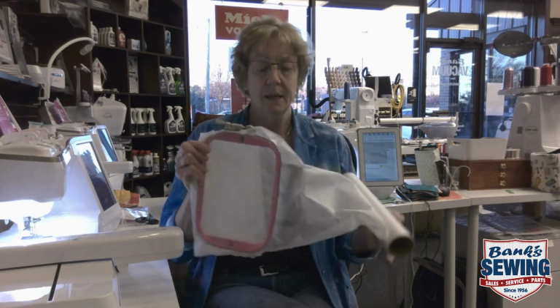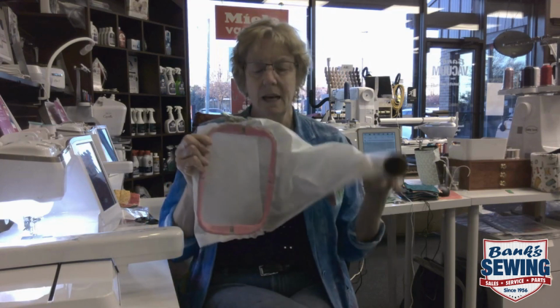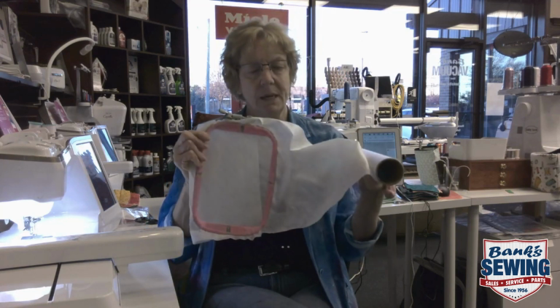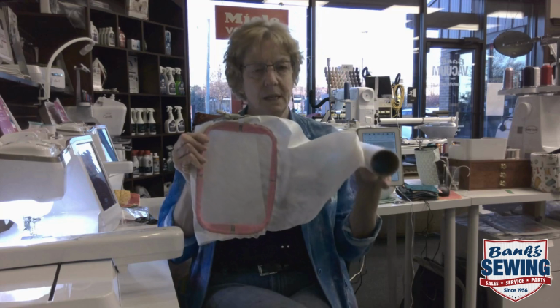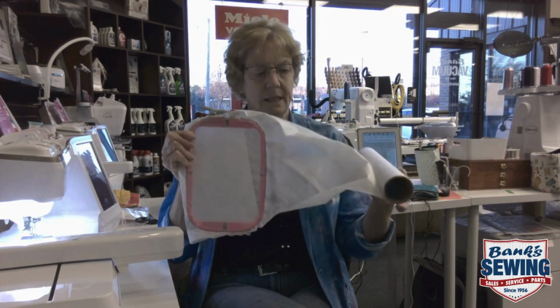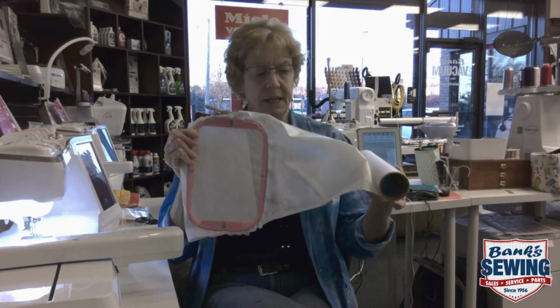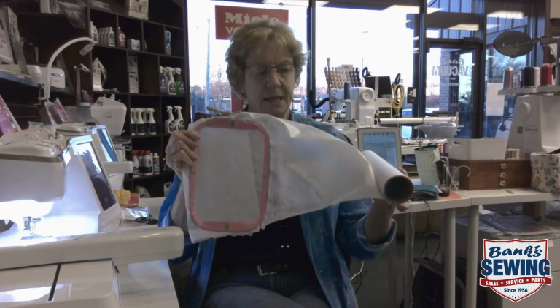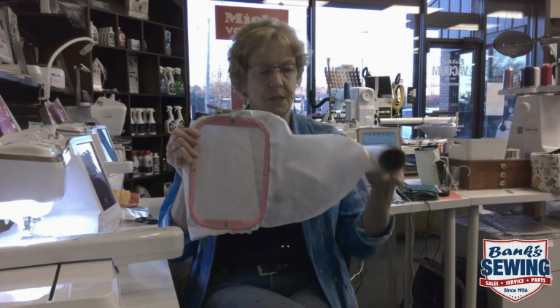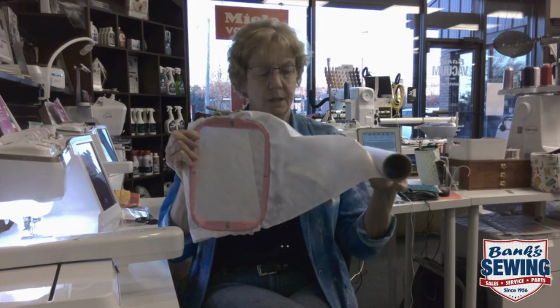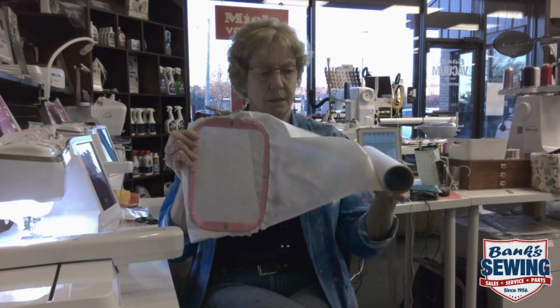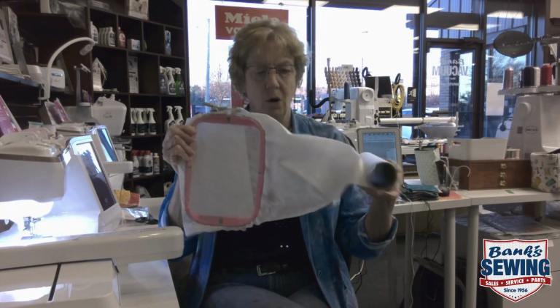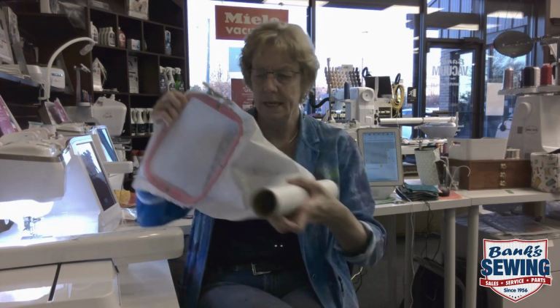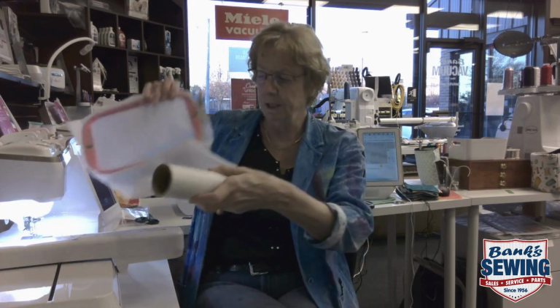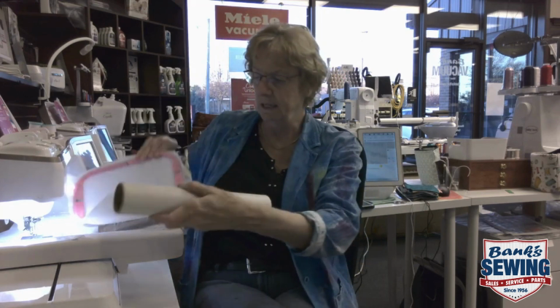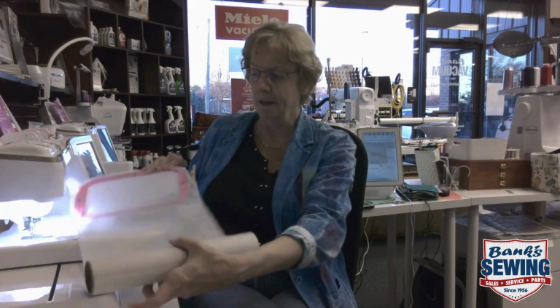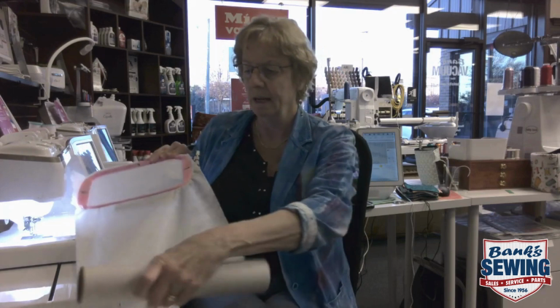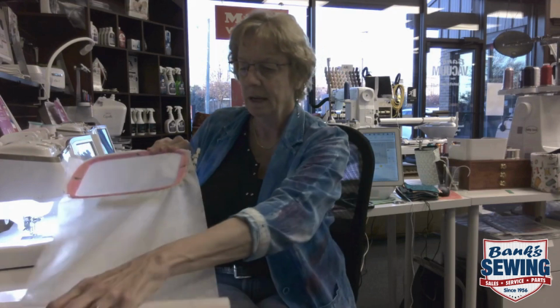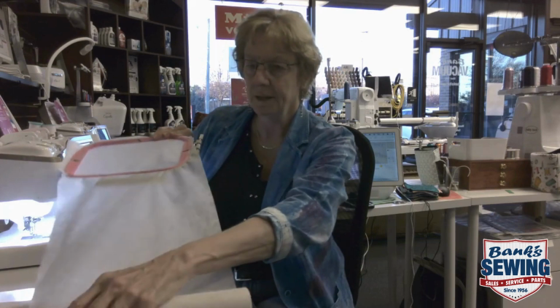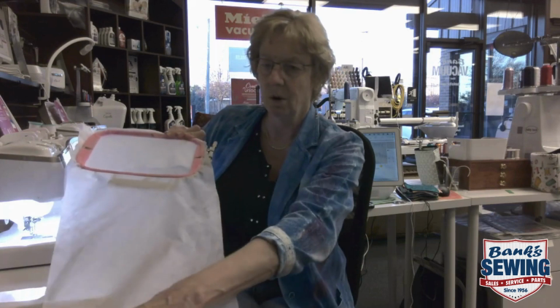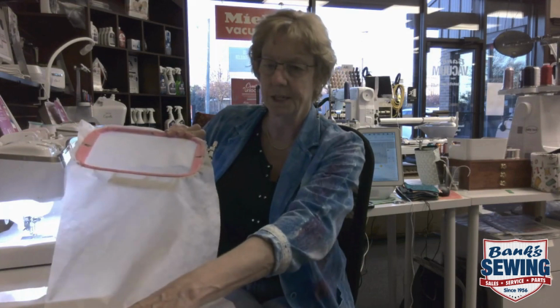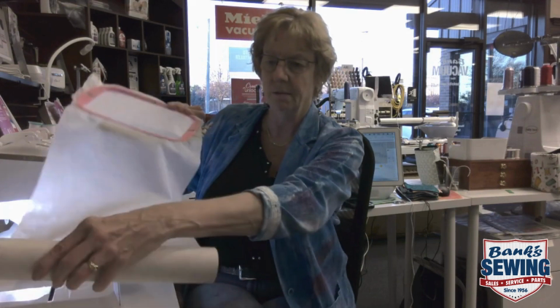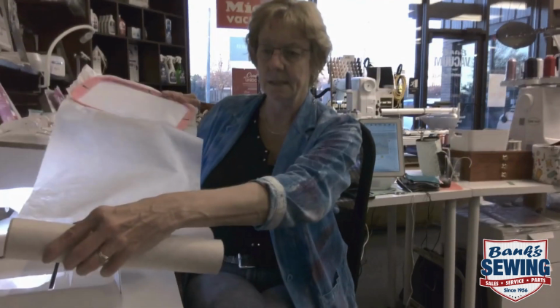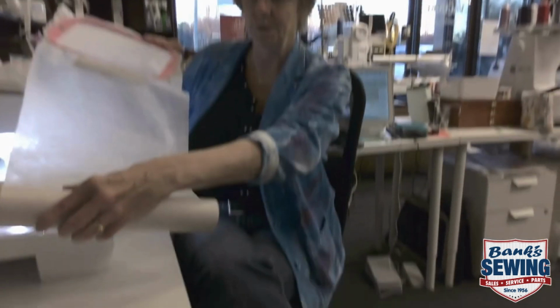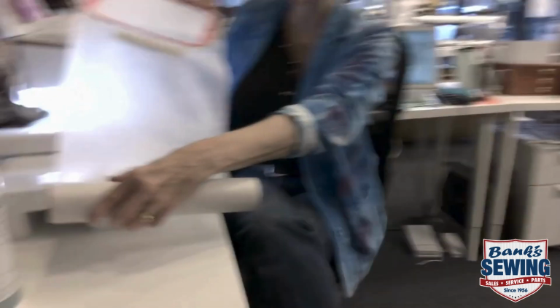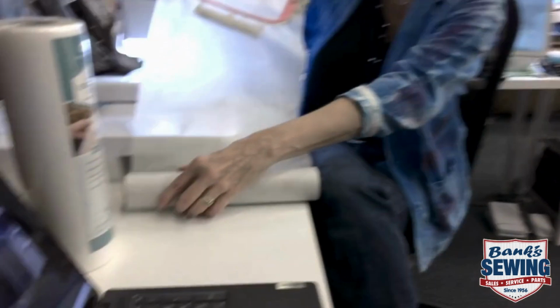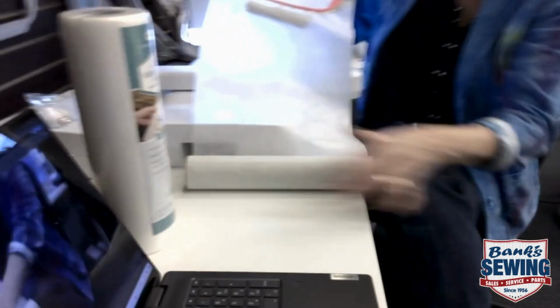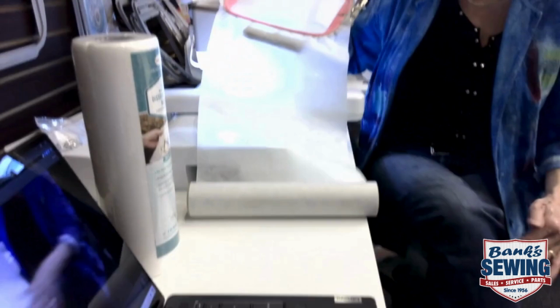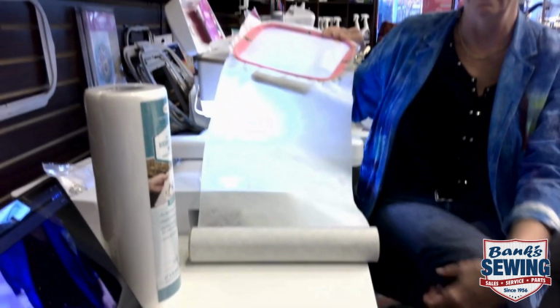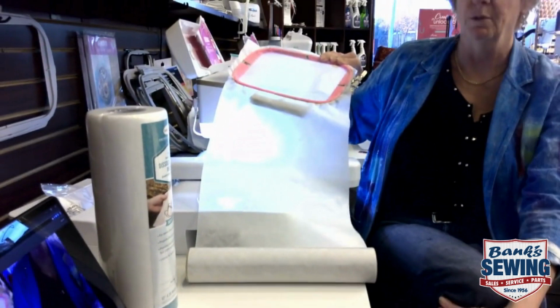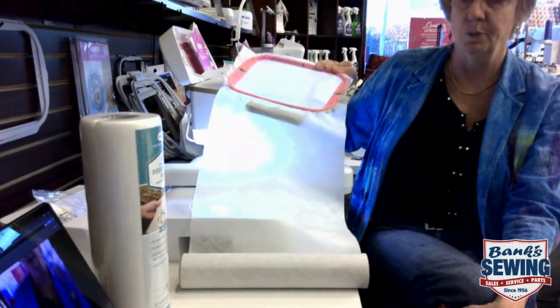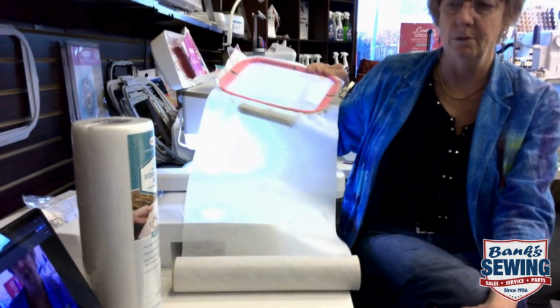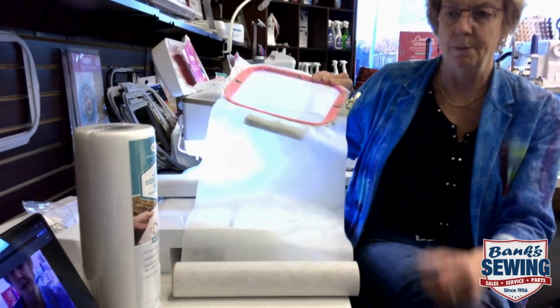Not everybody's gonna like leaving it attached to the roll — it personally doesn't bother me. The roll can just sit right next to the machine without any problems and not interfere with the hoop in any way, shape, or form.